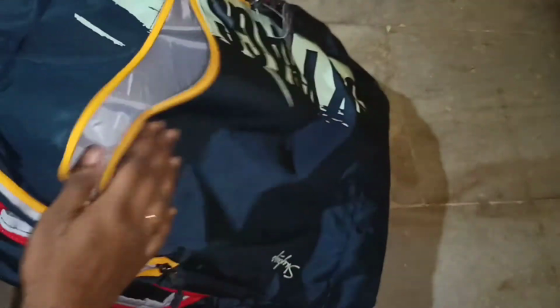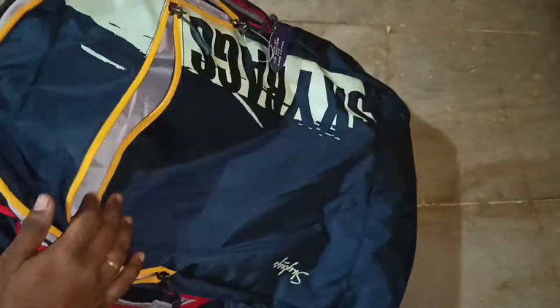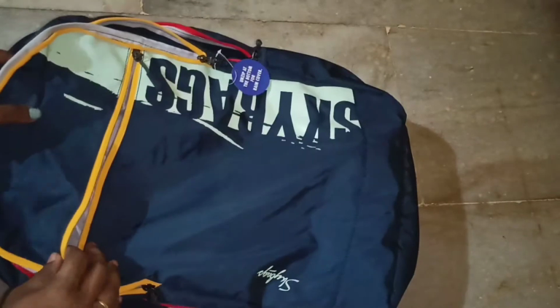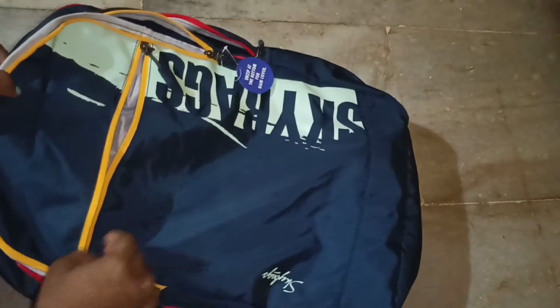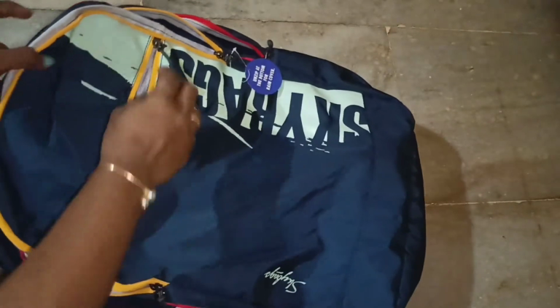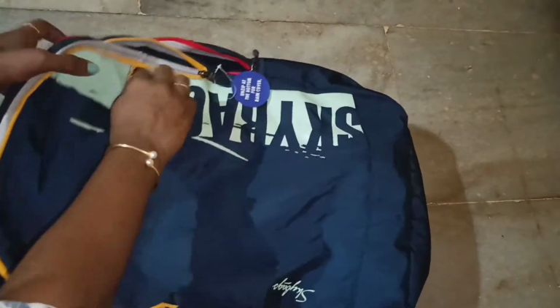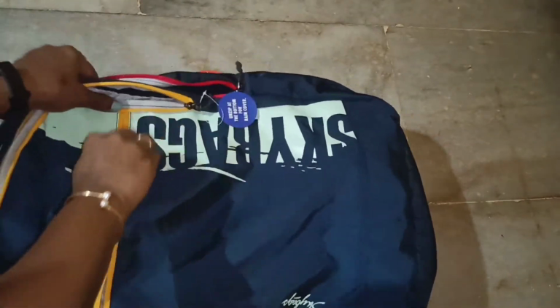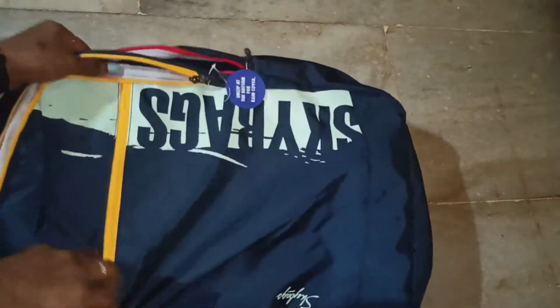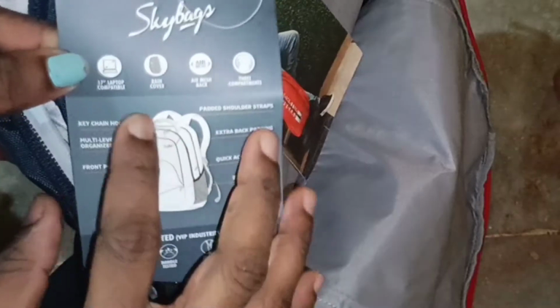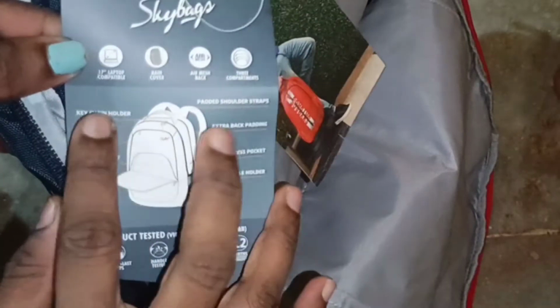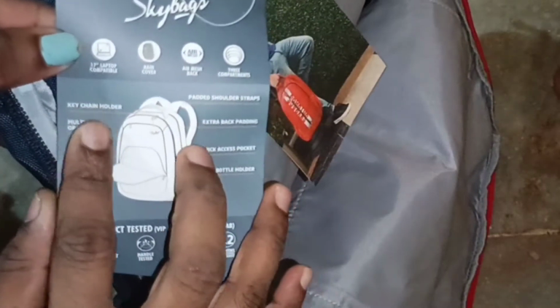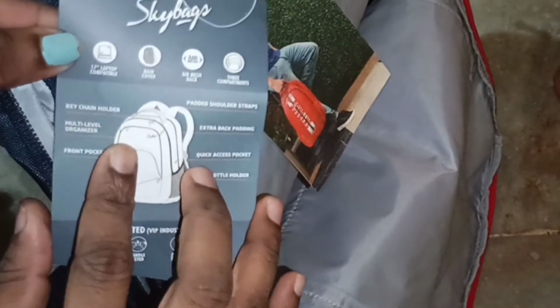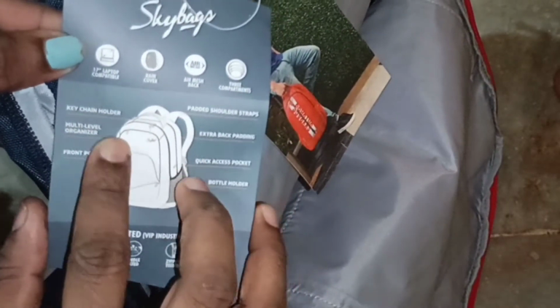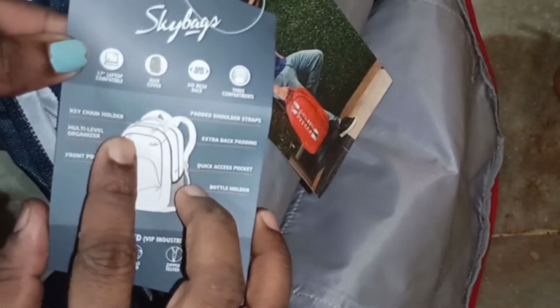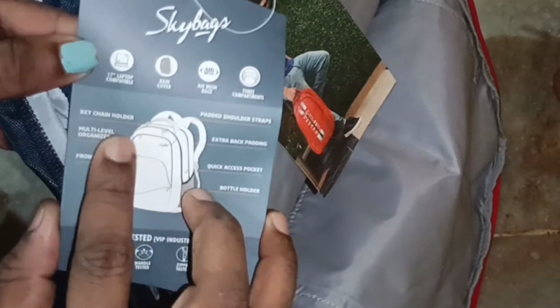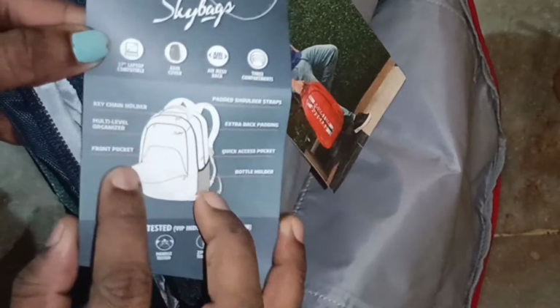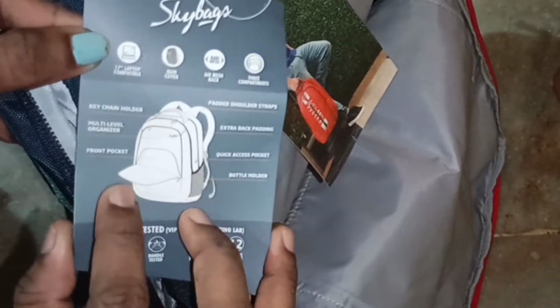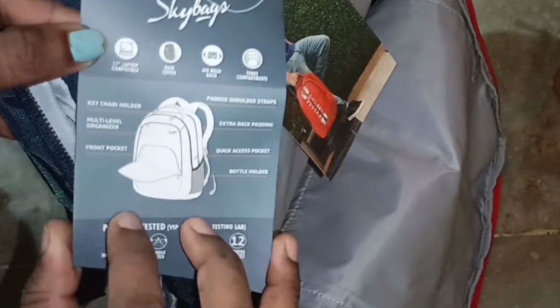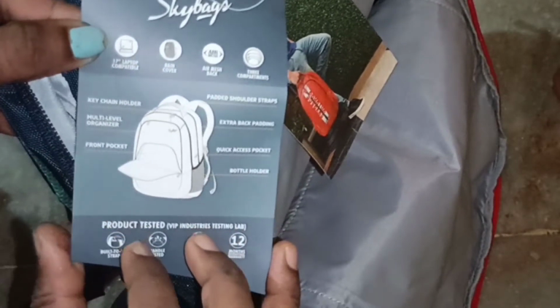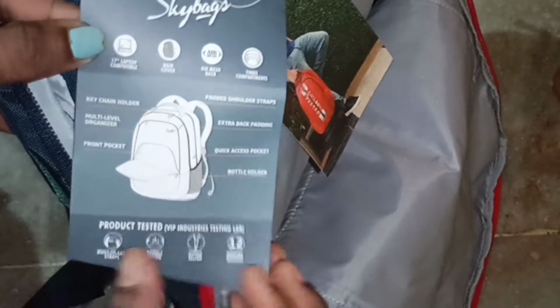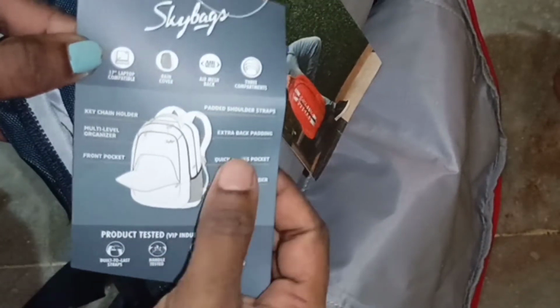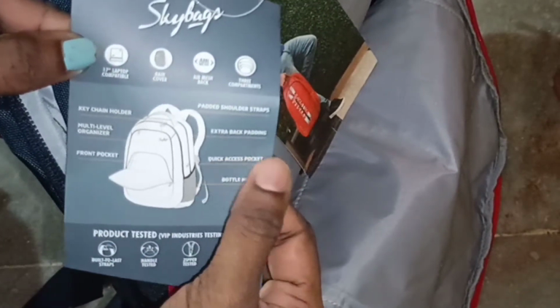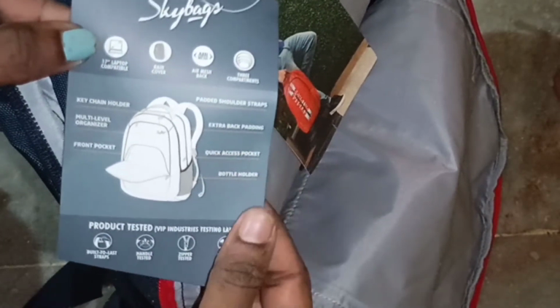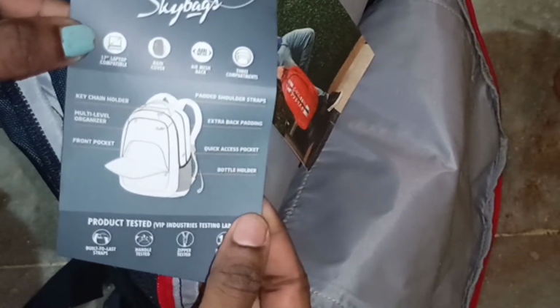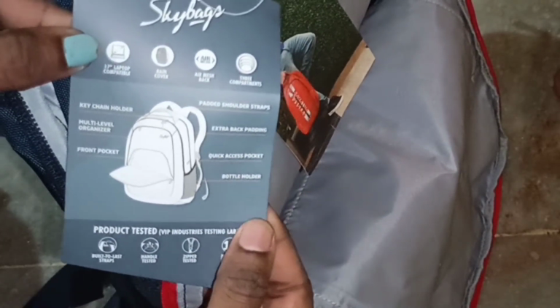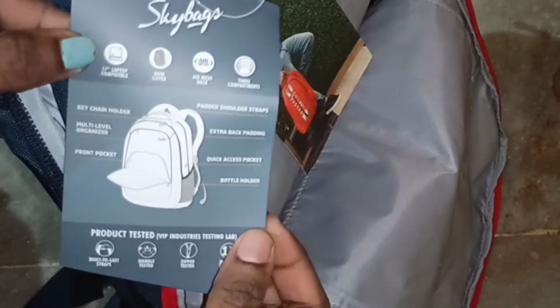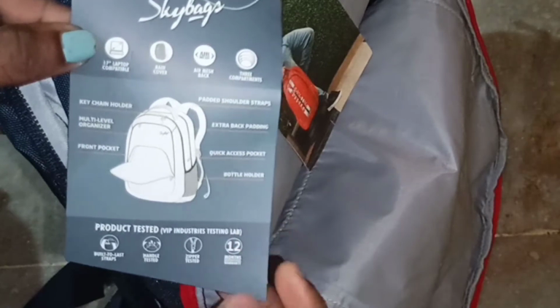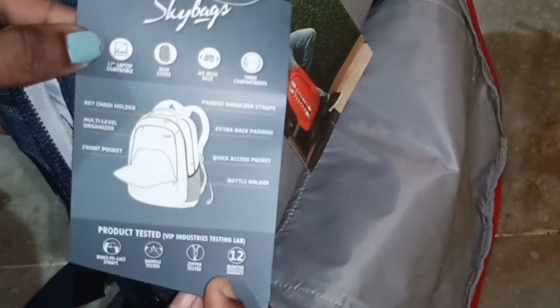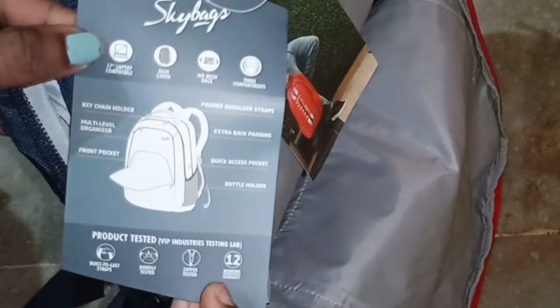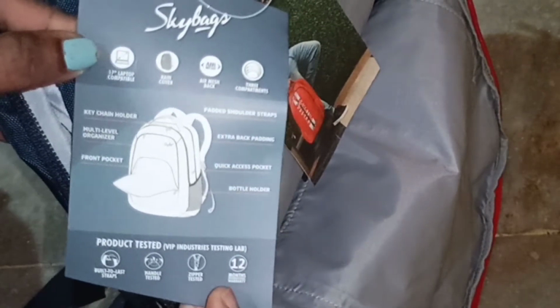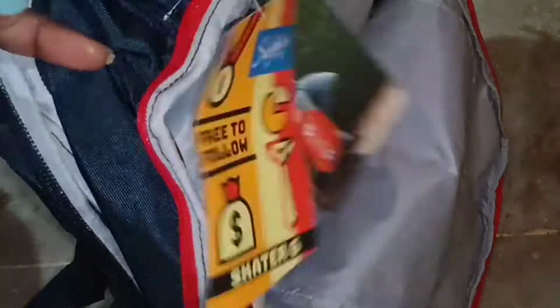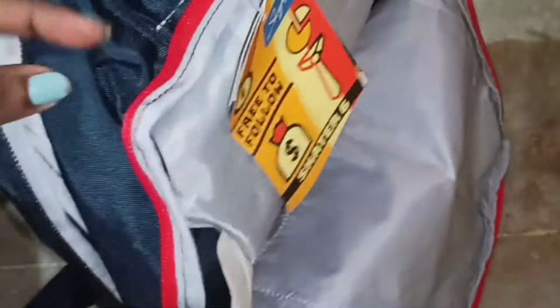The first compartment is a small compartment. There is a keychain holder, multi-level organizer, front pocket, bottle holder, and rain cover.